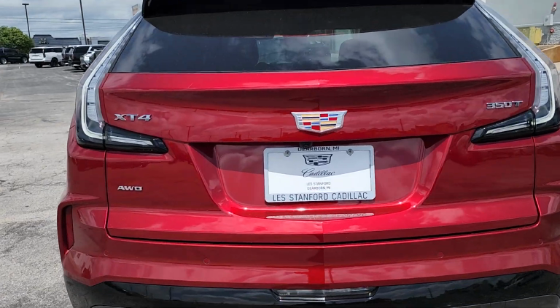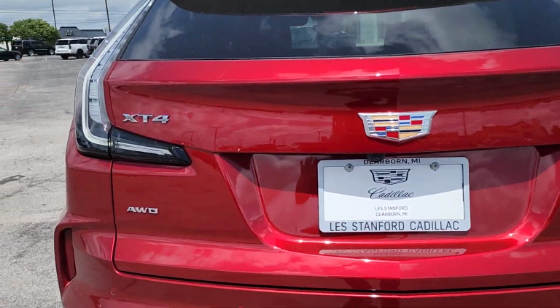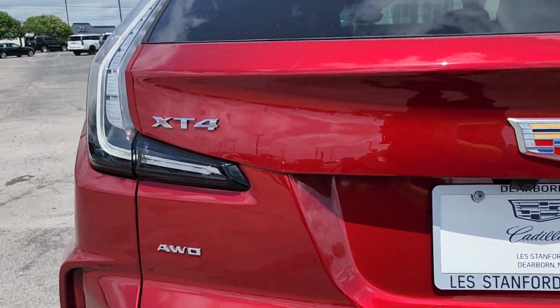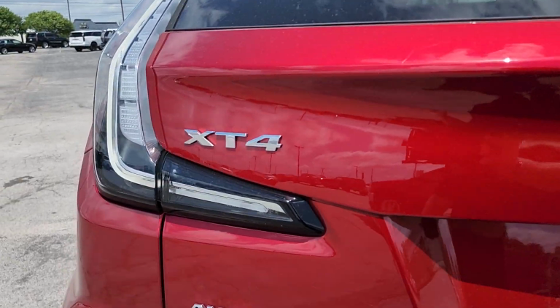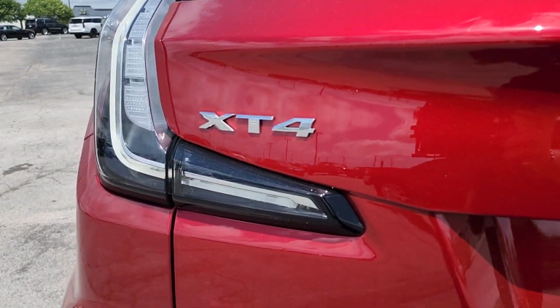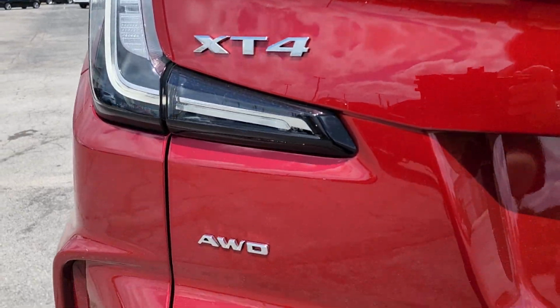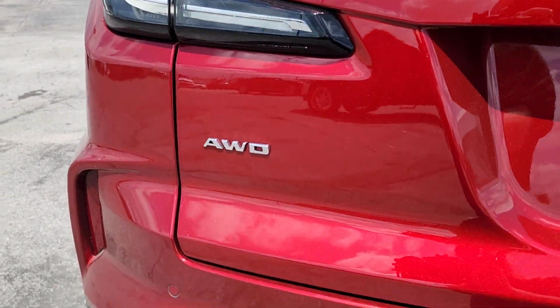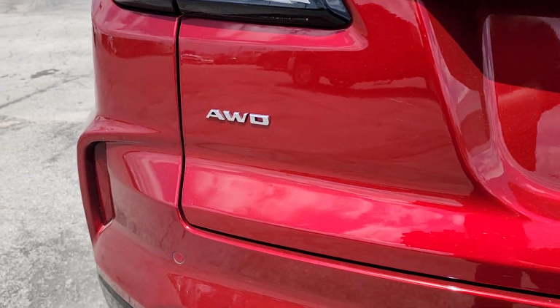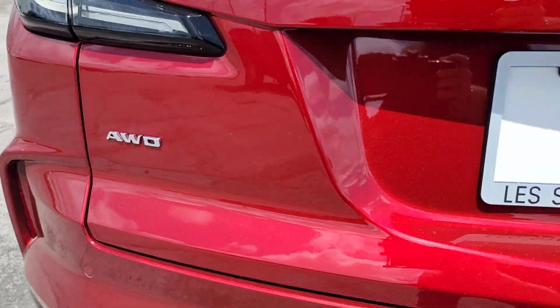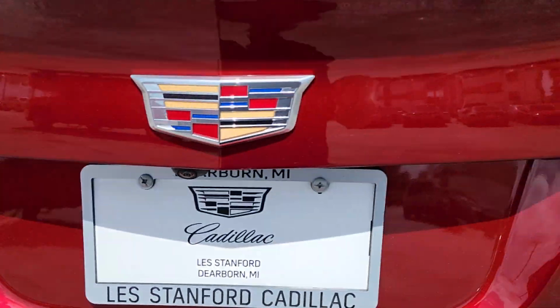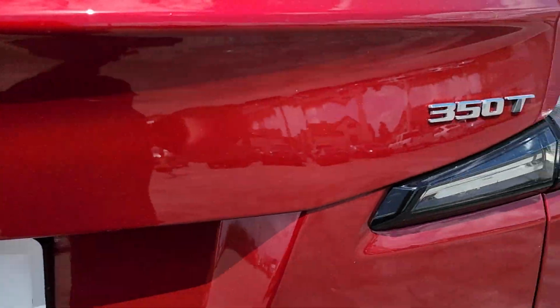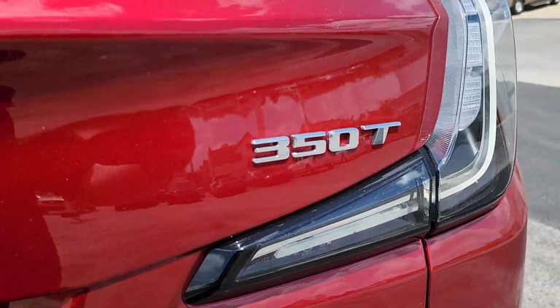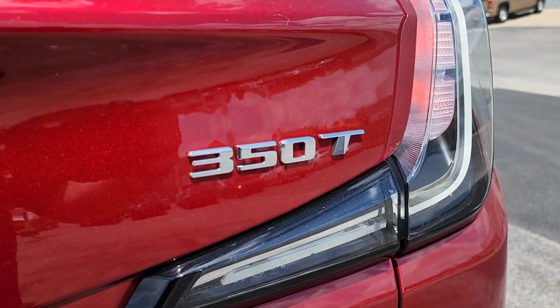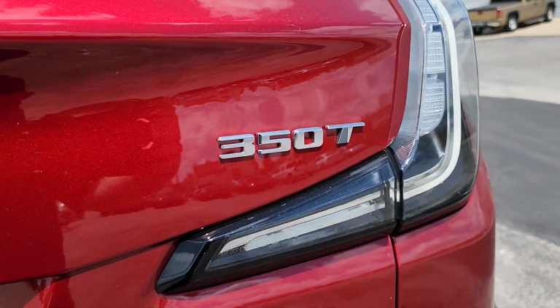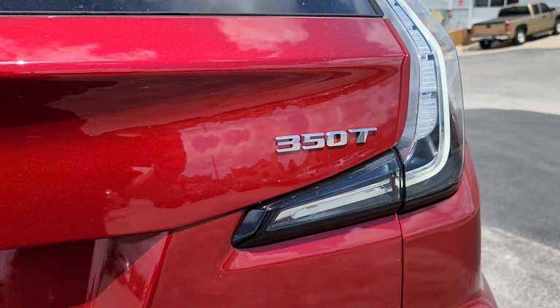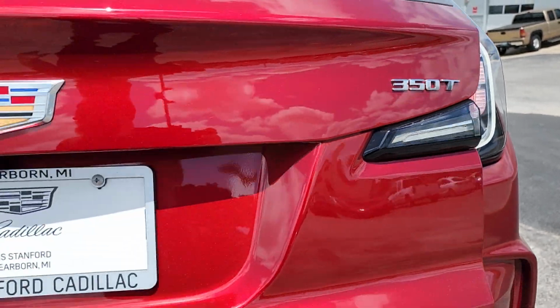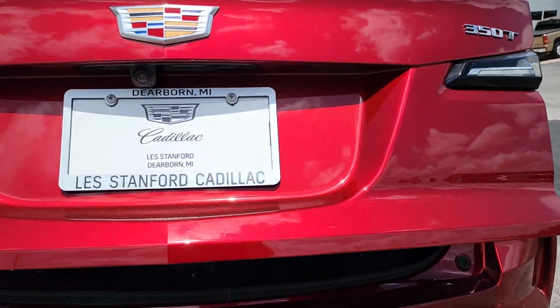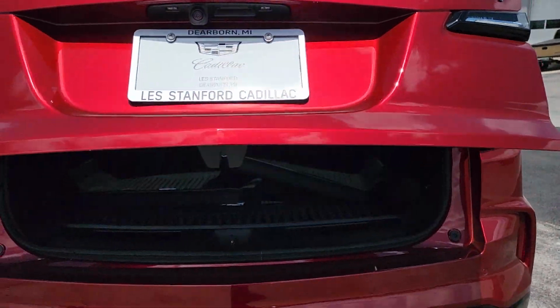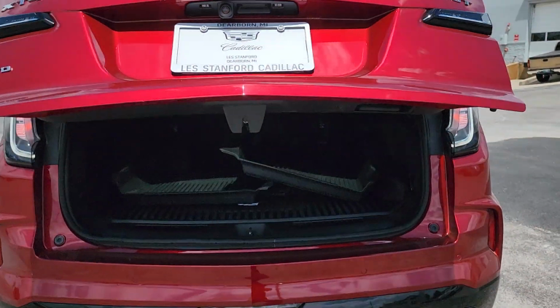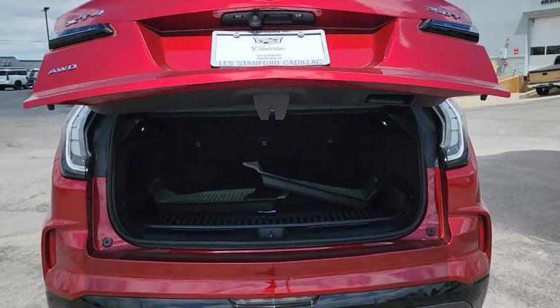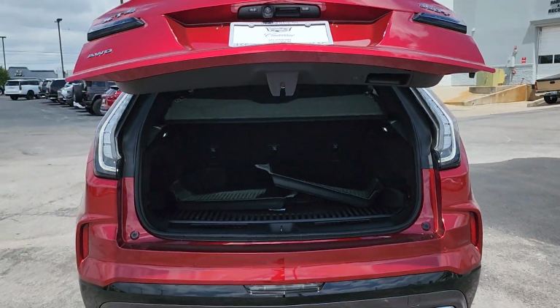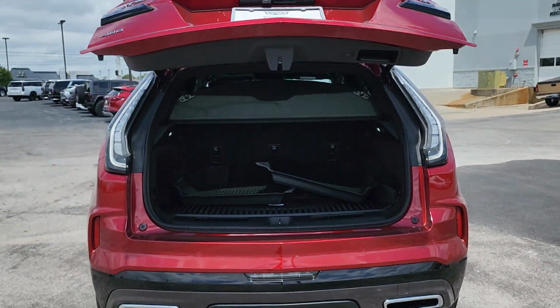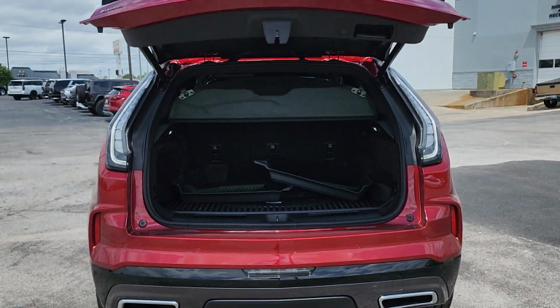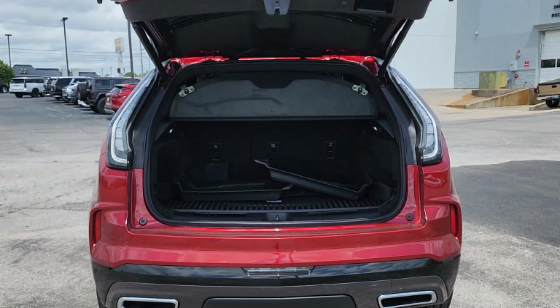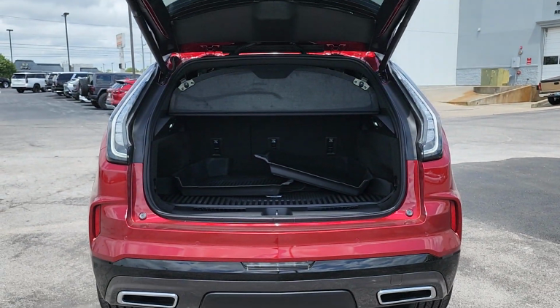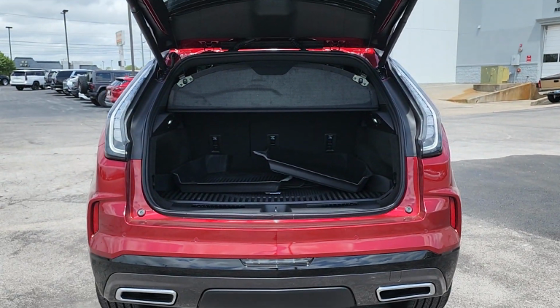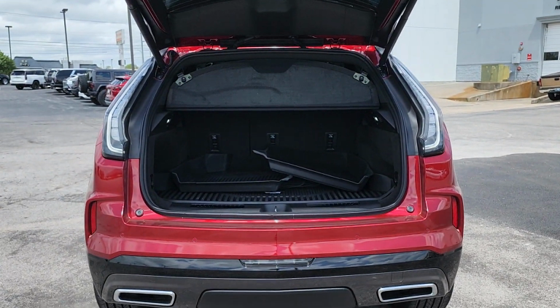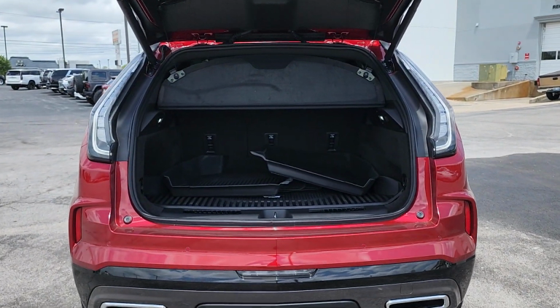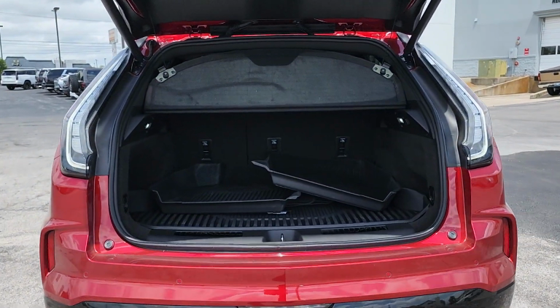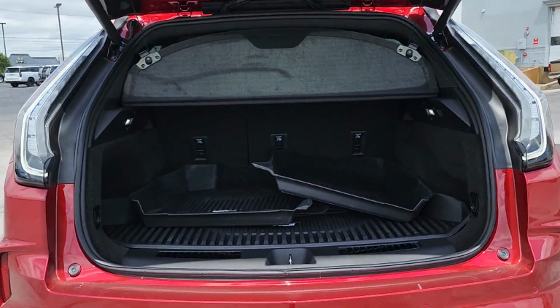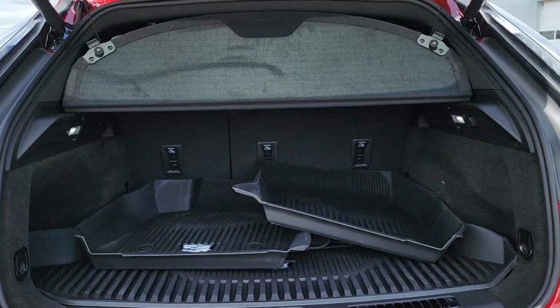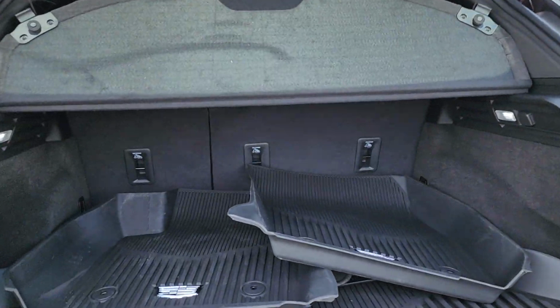Heated steering wheel, wireless Apple CarPlay and/or Android Auto, head-up display, wireless charging station, navigation system, and keyless entry.